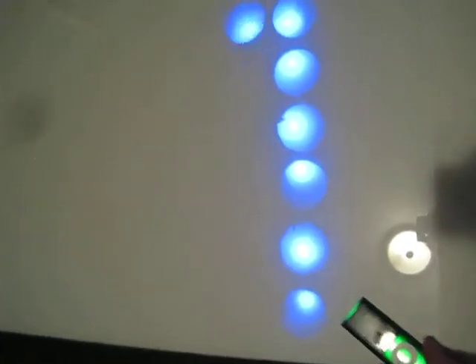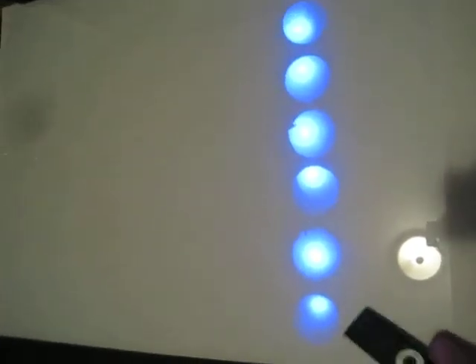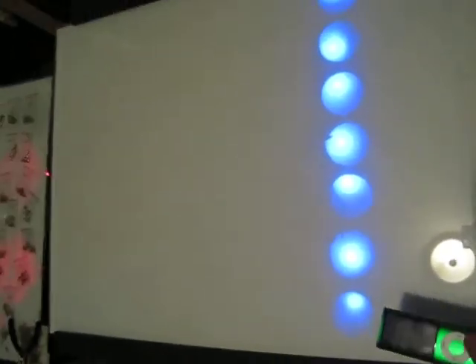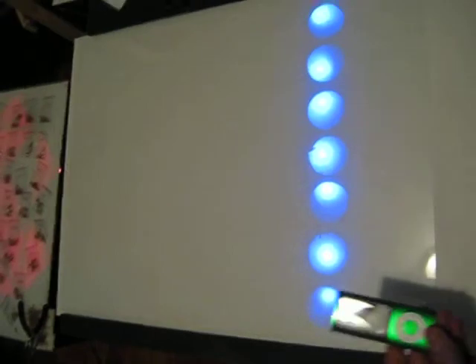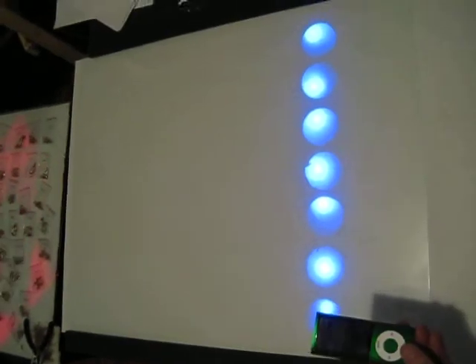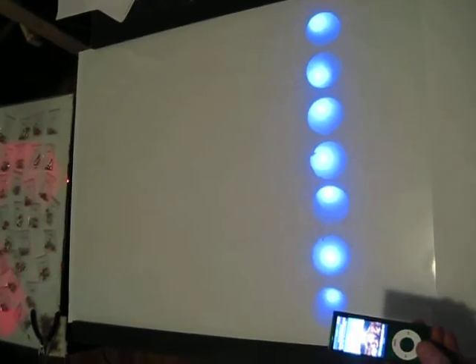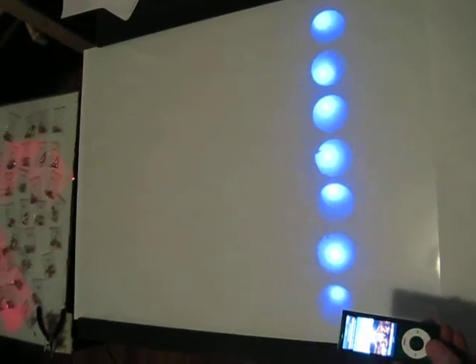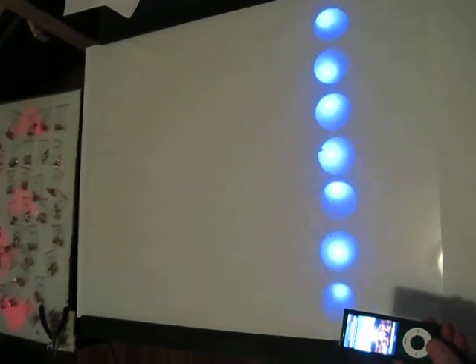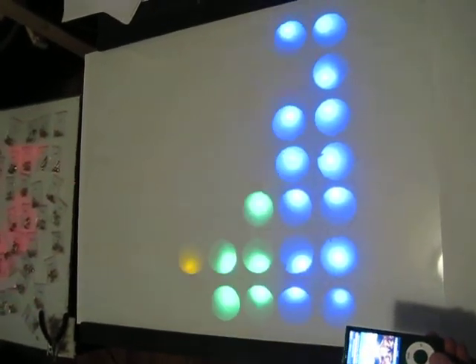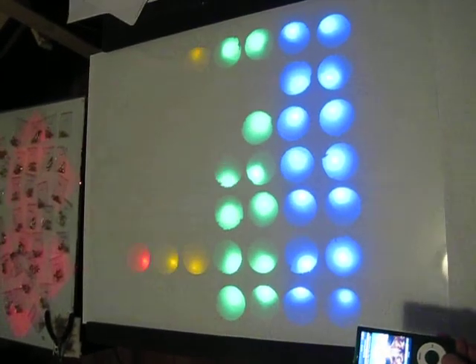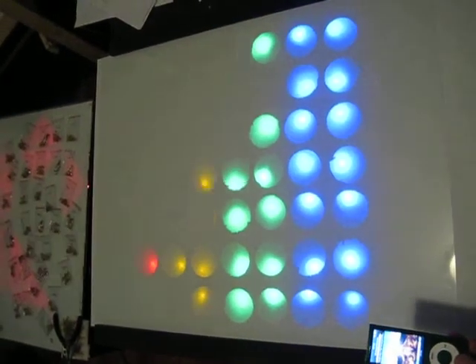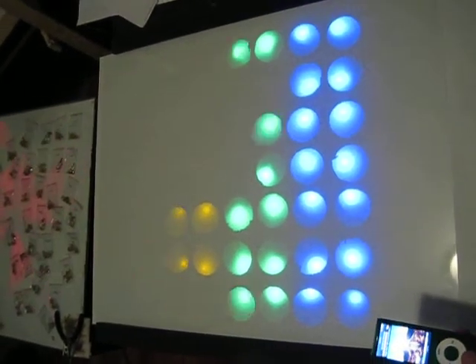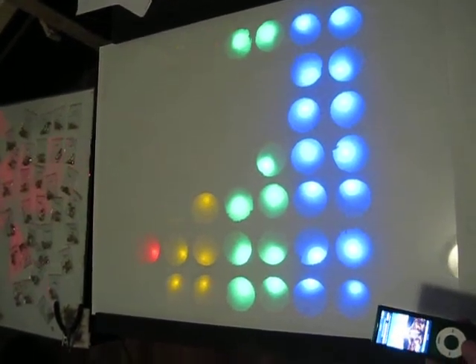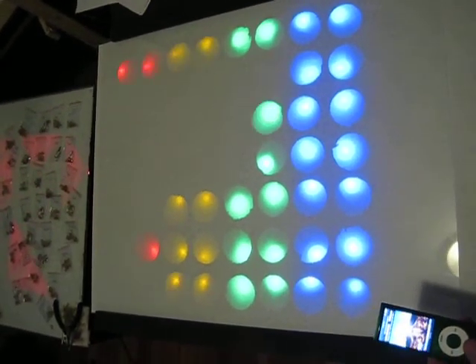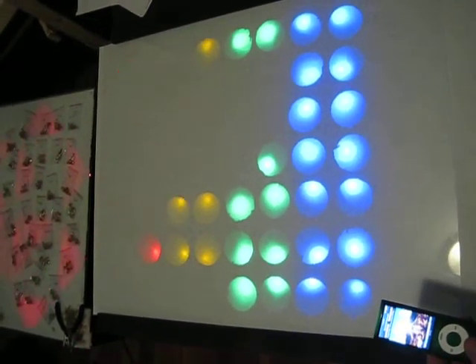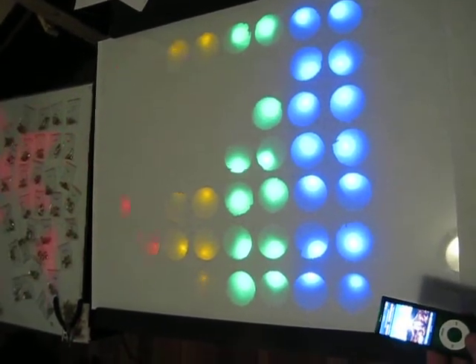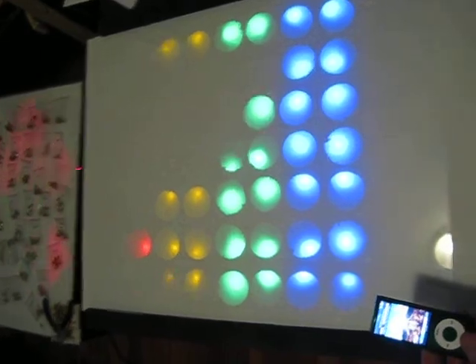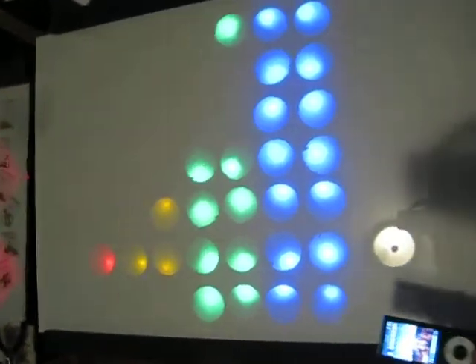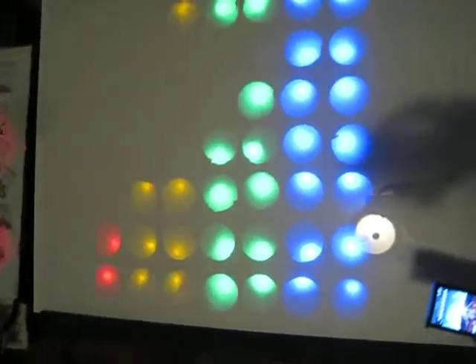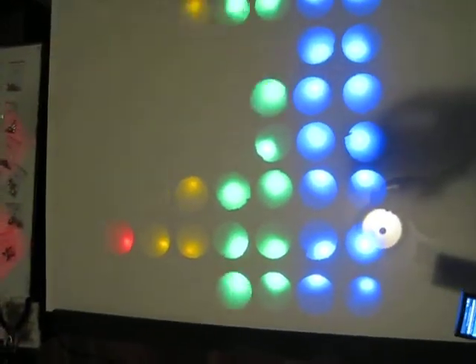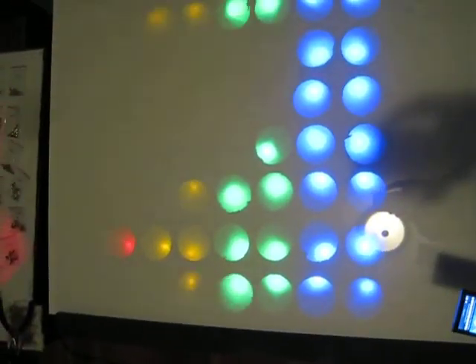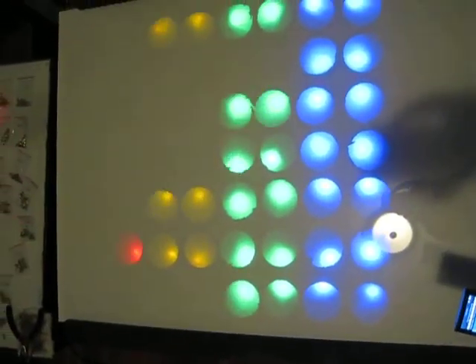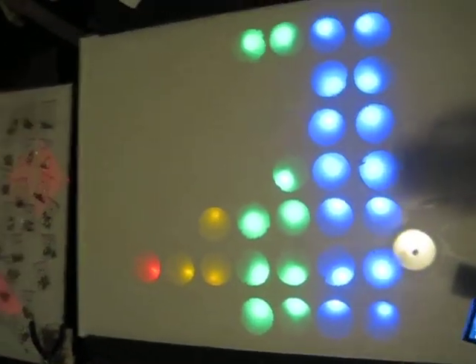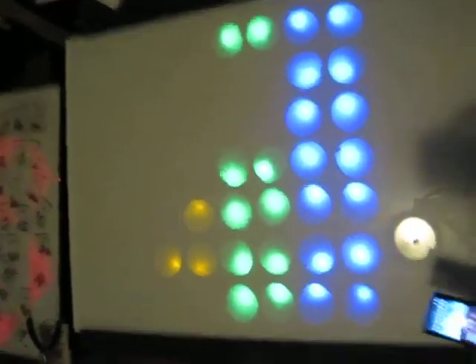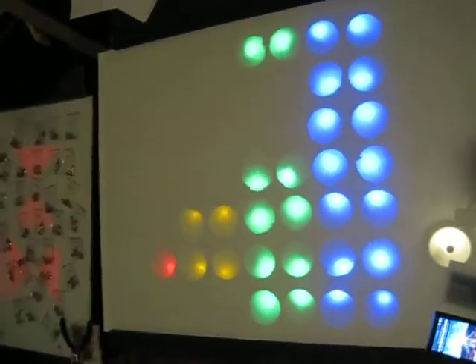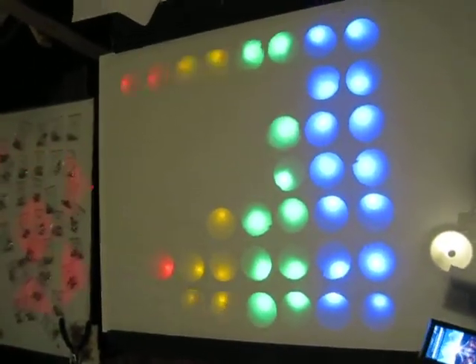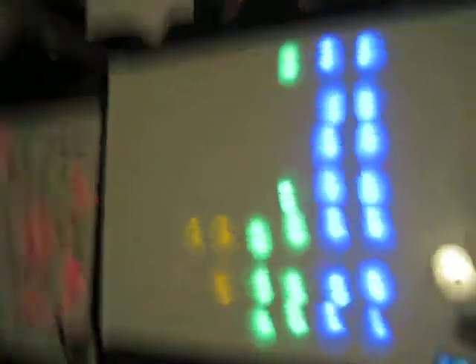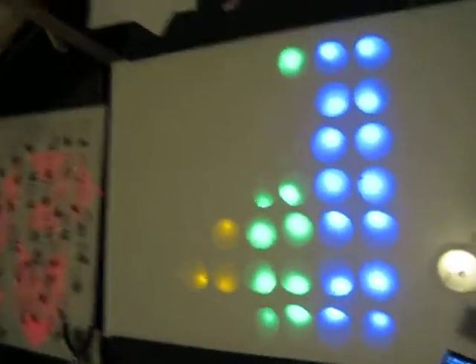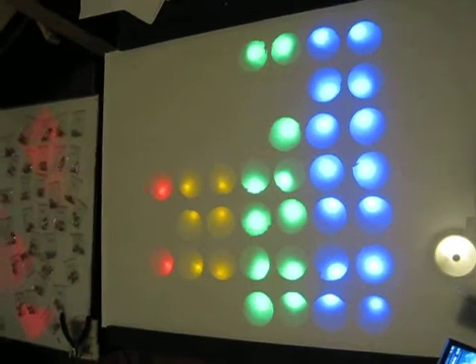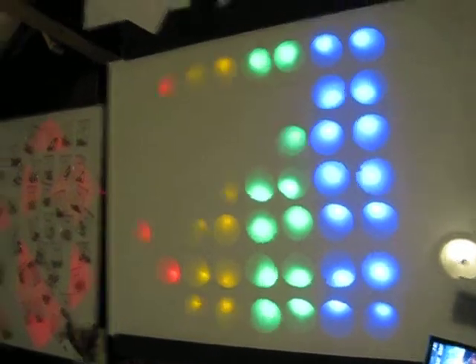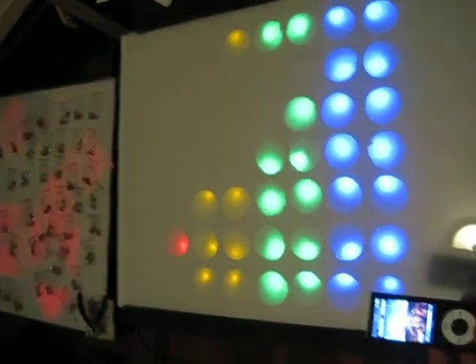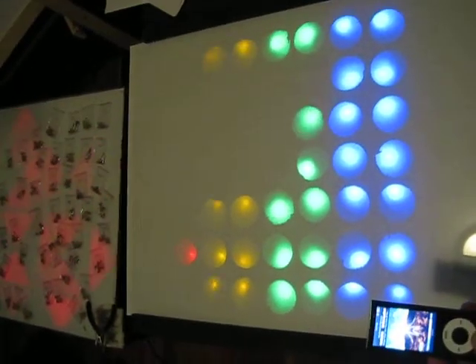Here's the iPod off, and here I turn on the song. The LEDs aren't exactly in the center of the circle, but it's a good demo. And back off.